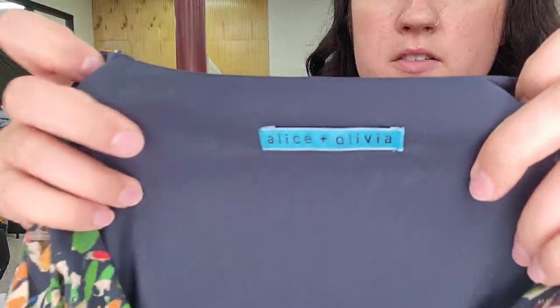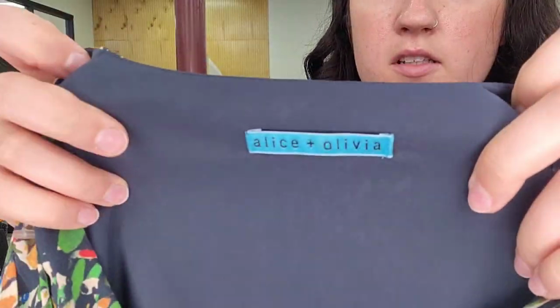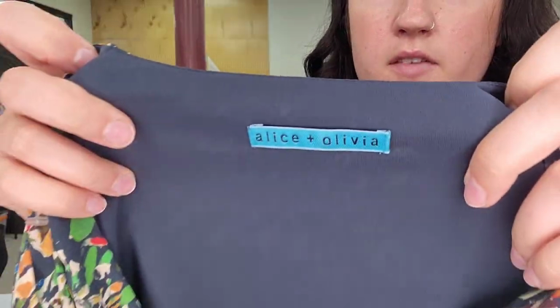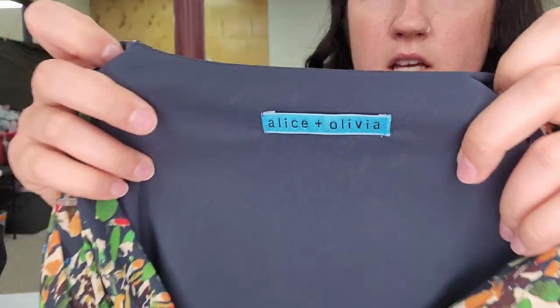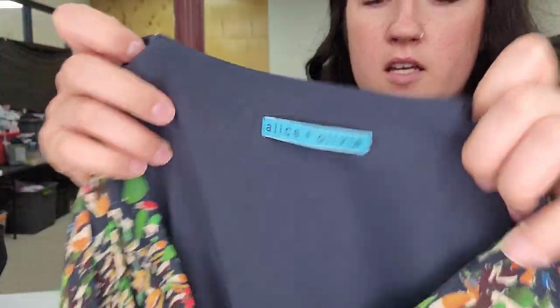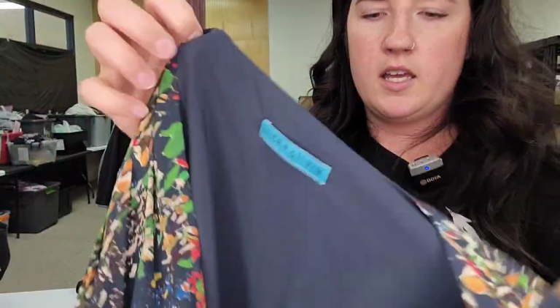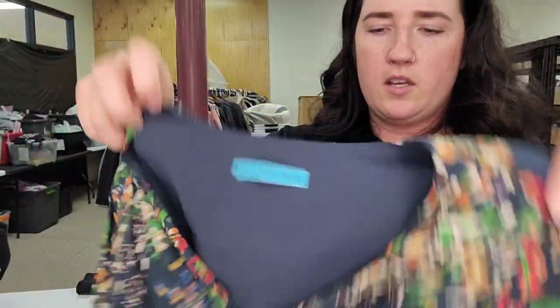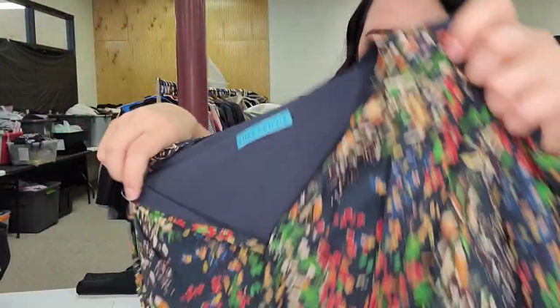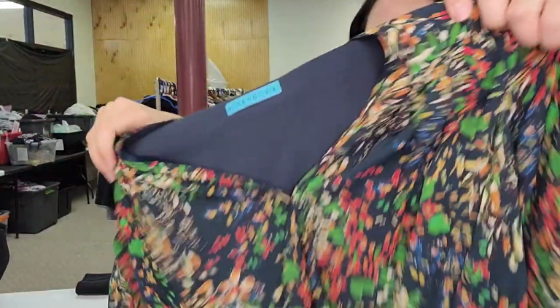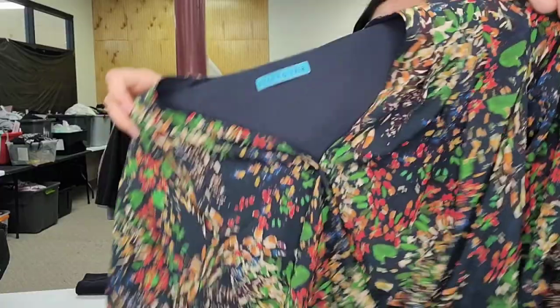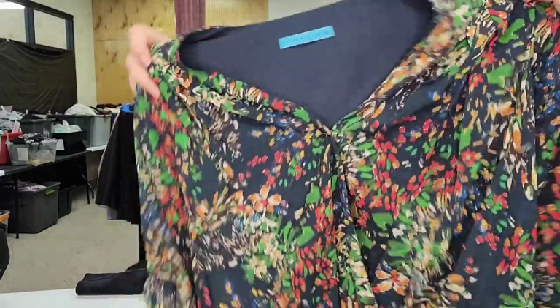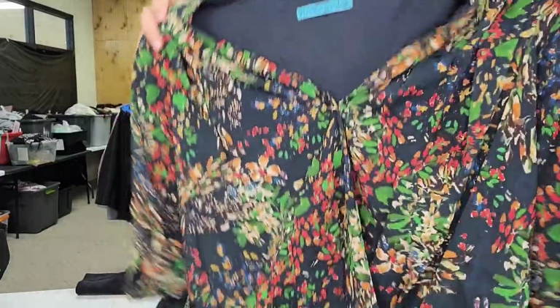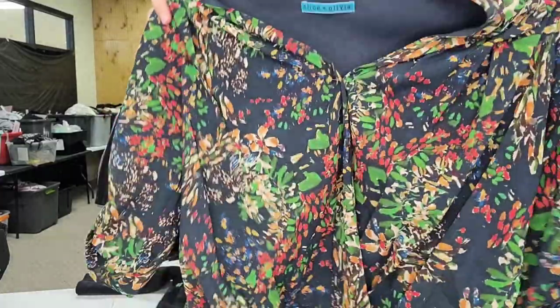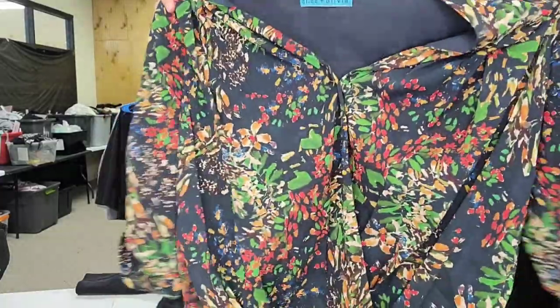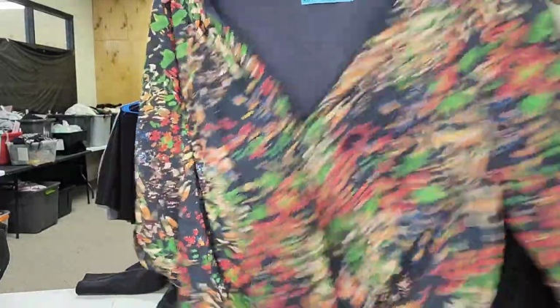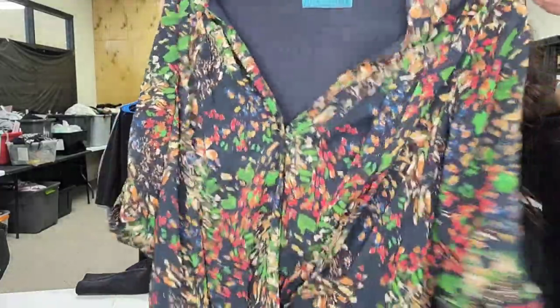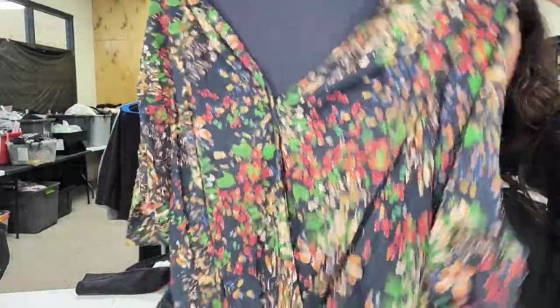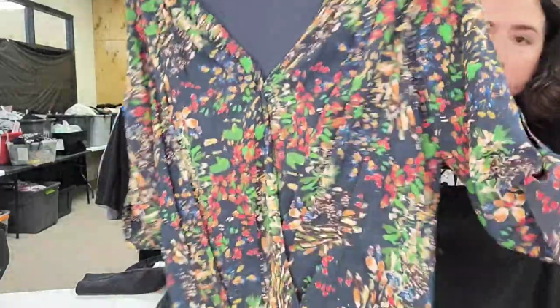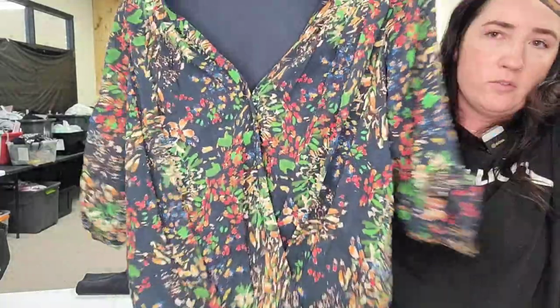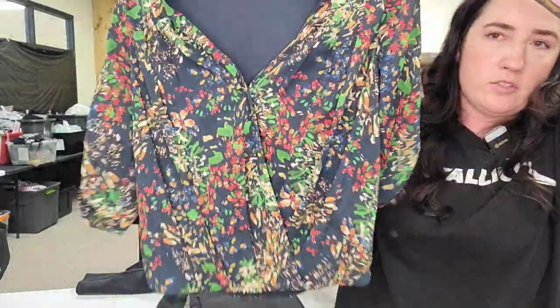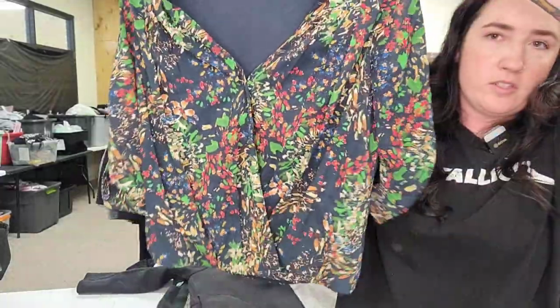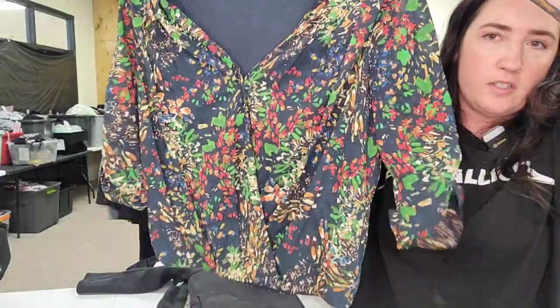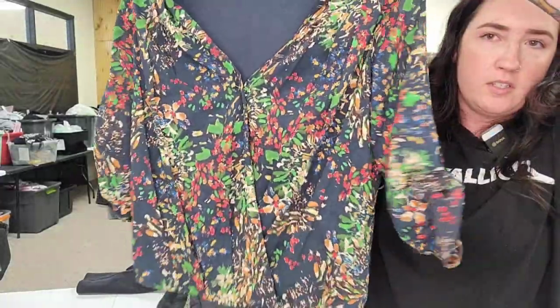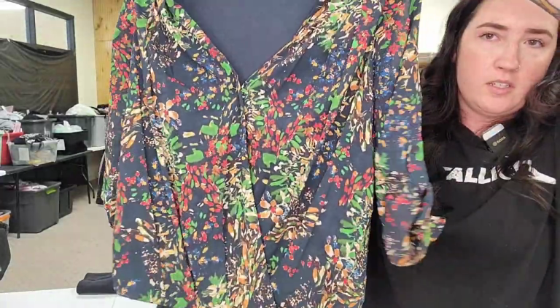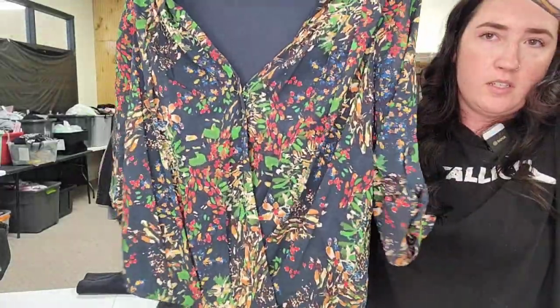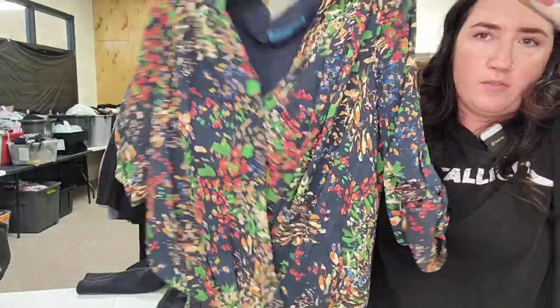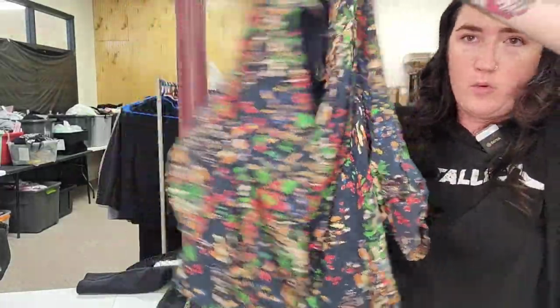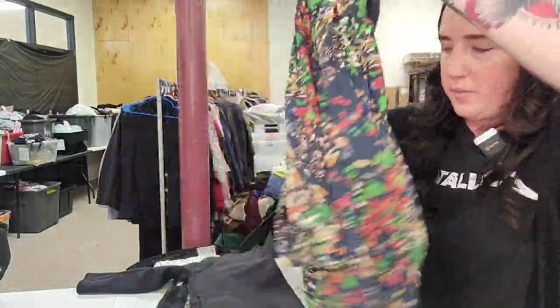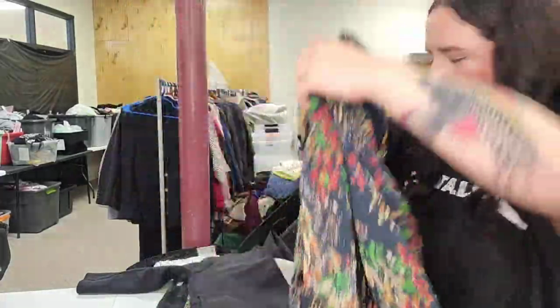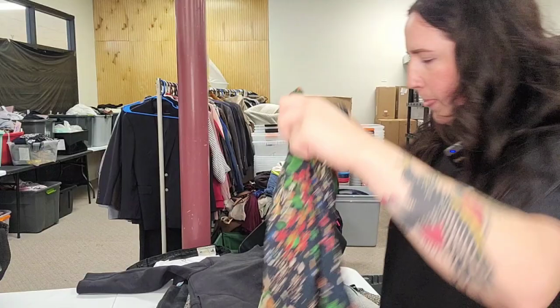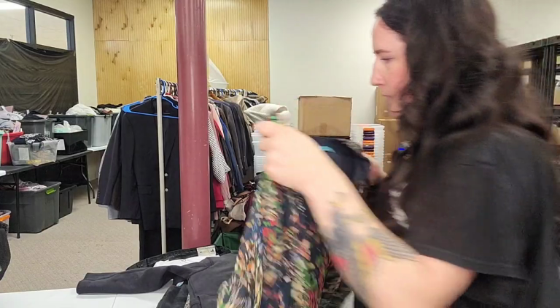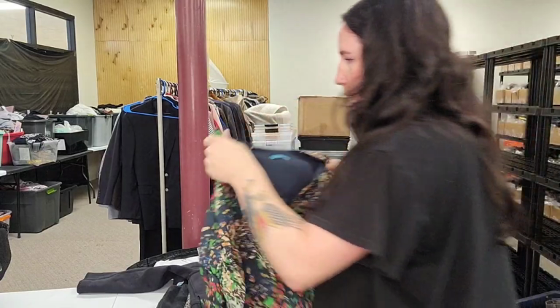Alice and Olivia women's floral multicolor blouse — faux wrap. It's cute.